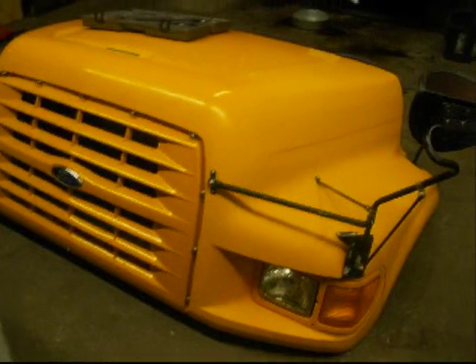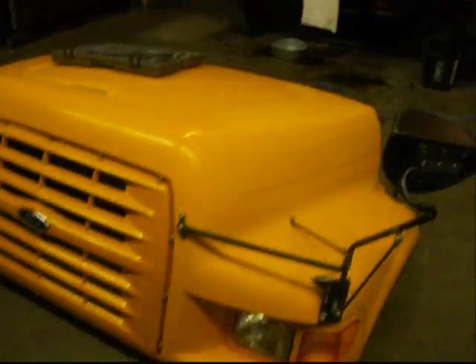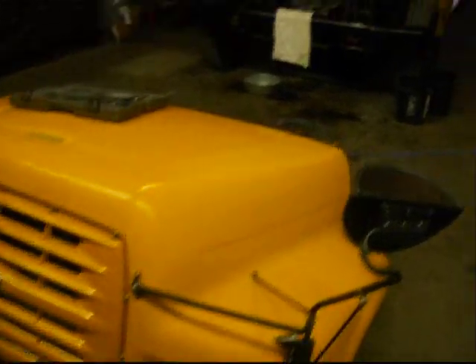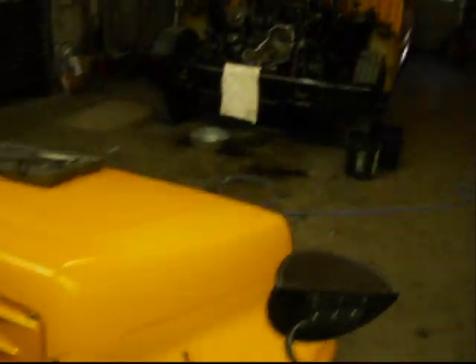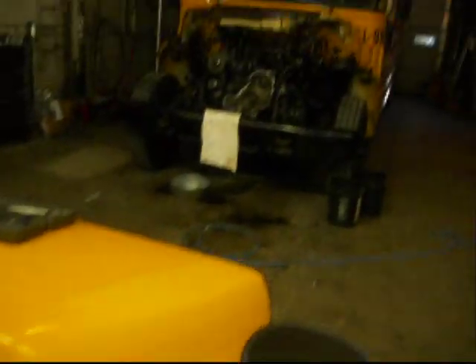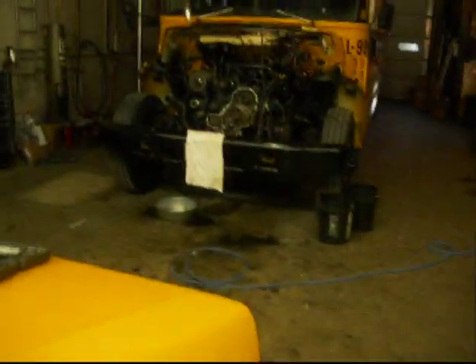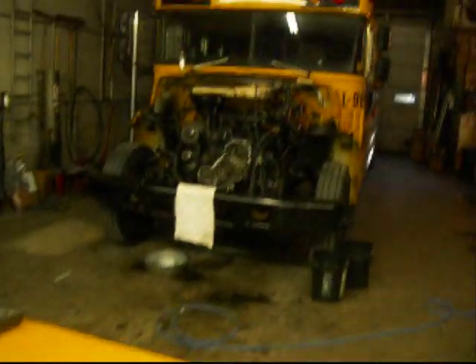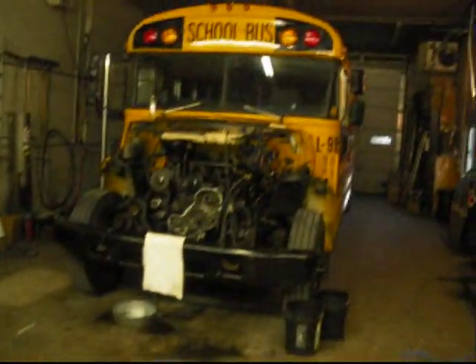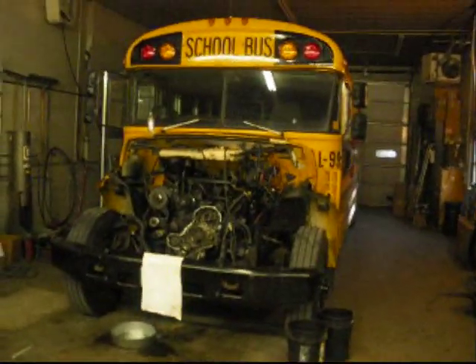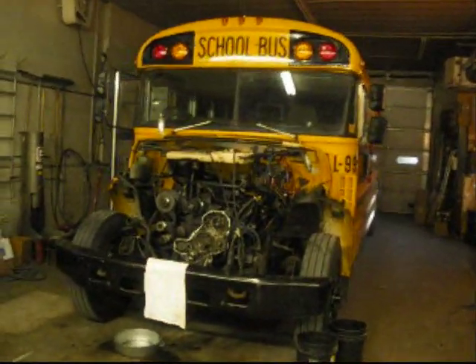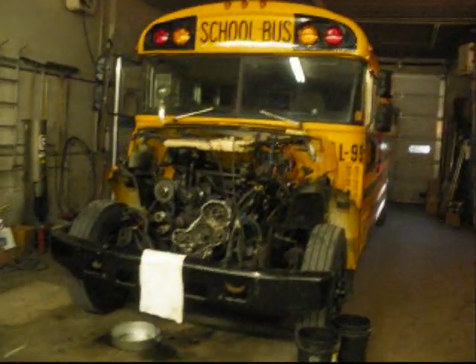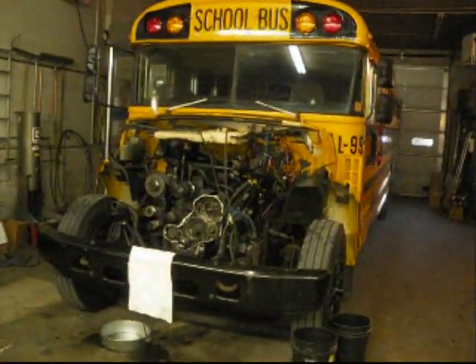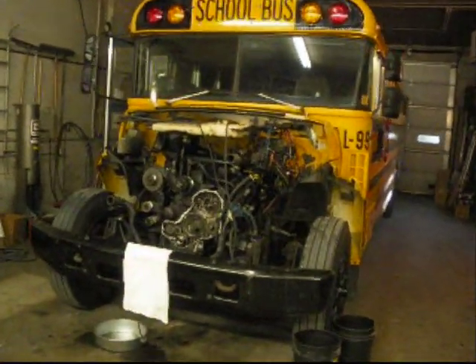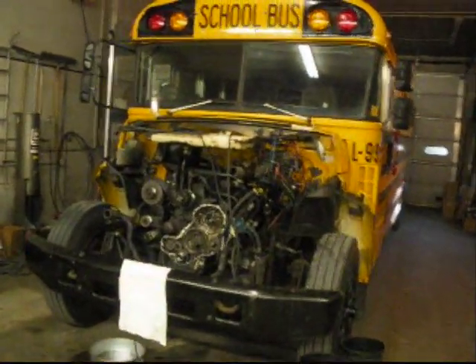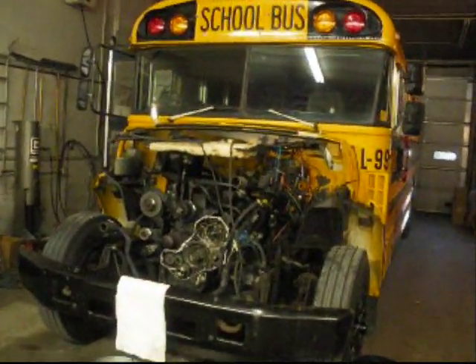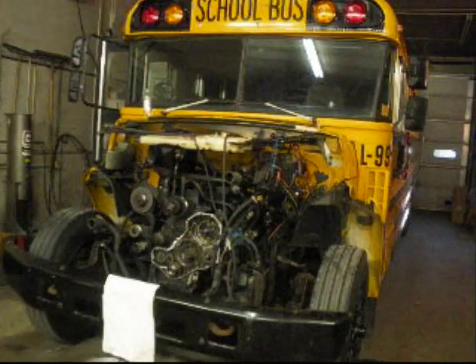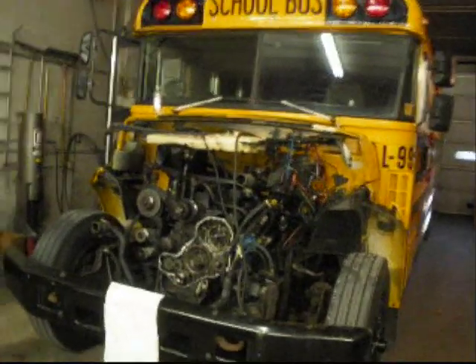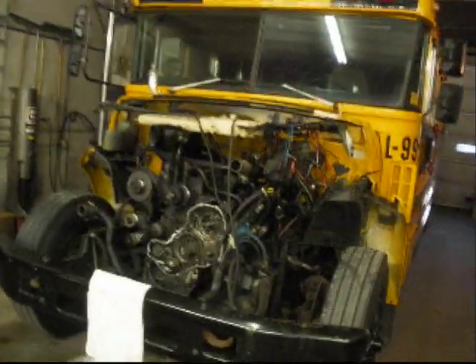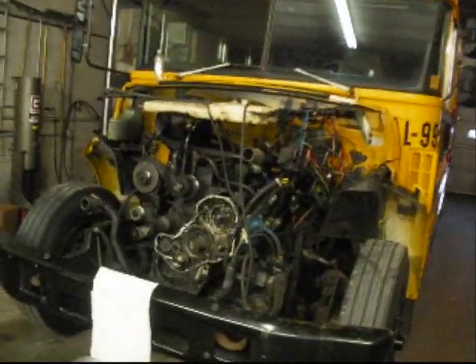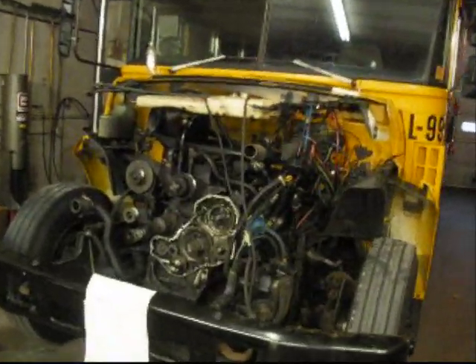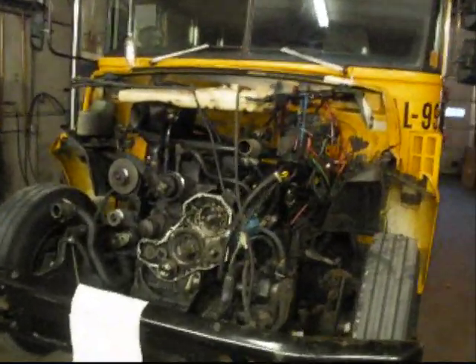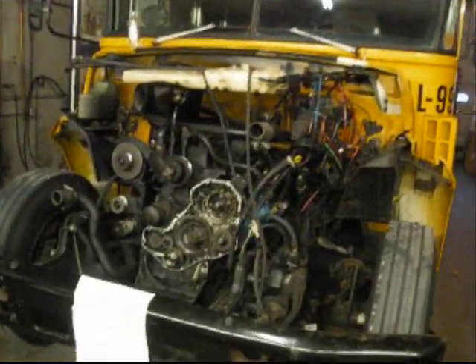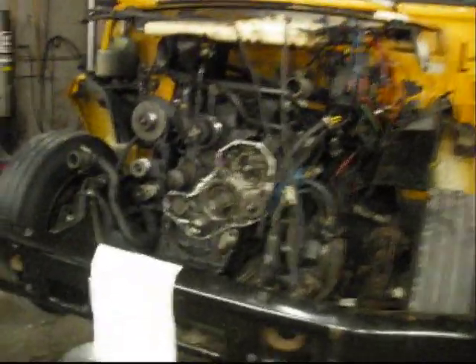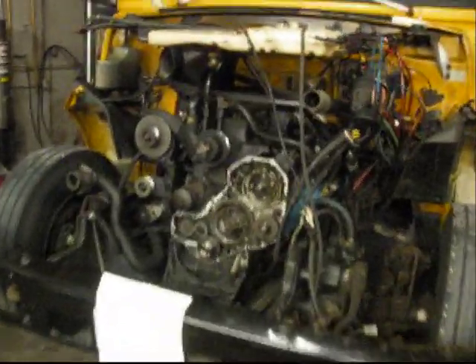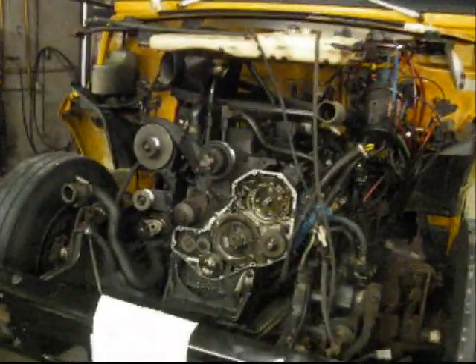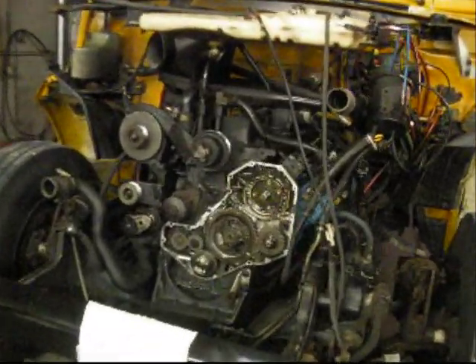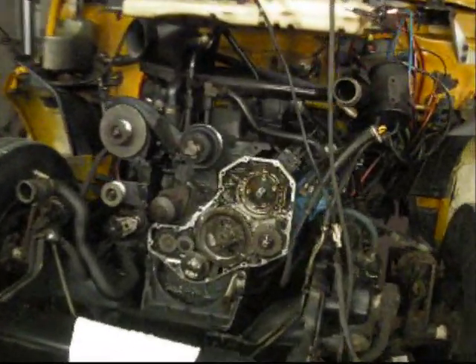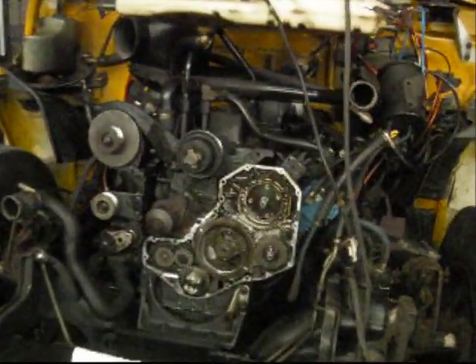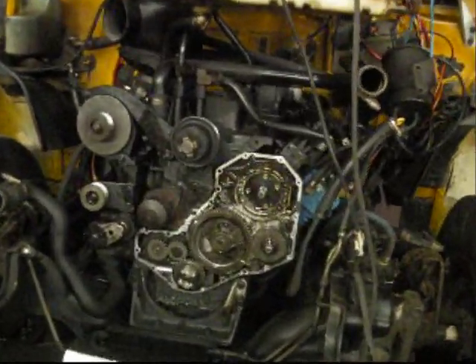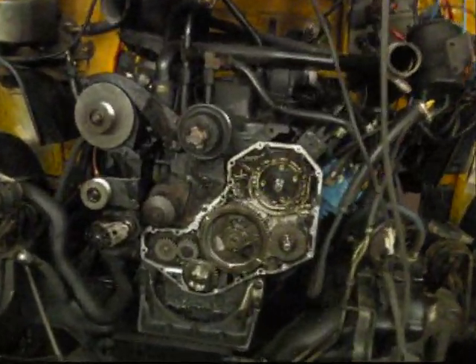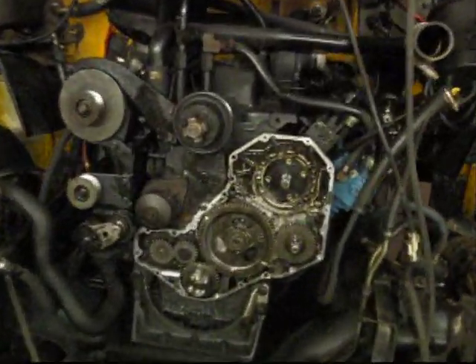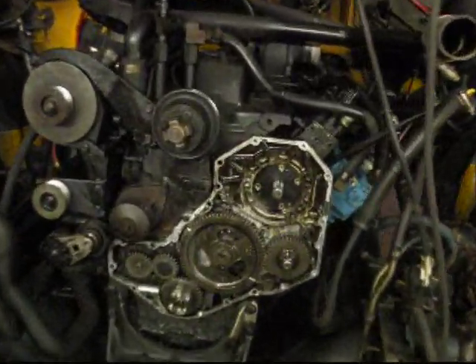We have a 97 Ford Bluebird with the 5.9 Cummins. I'm going to show you just one of the things that can happen if you have a killer dowel pin problem.